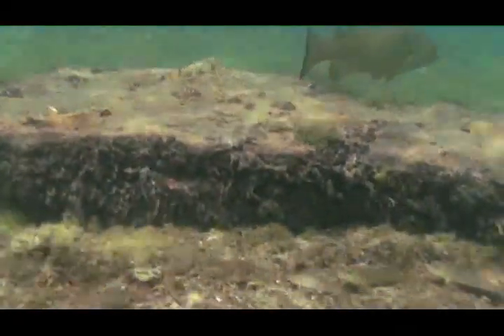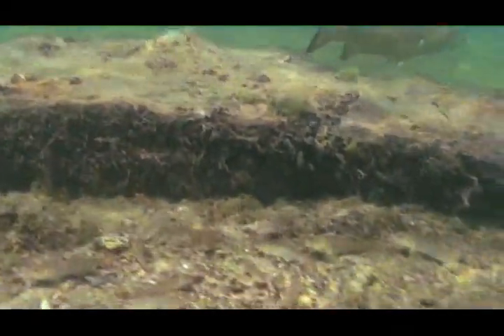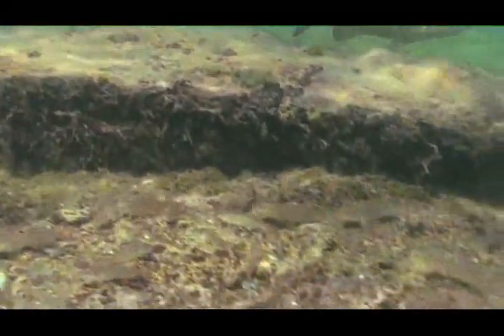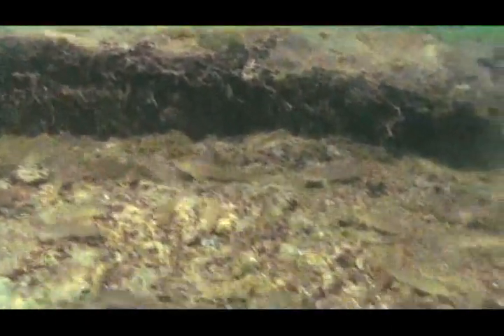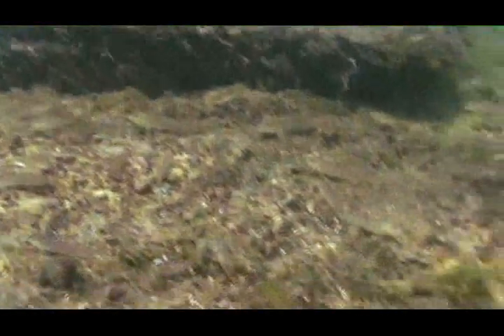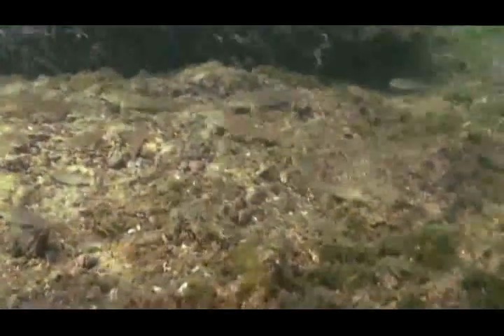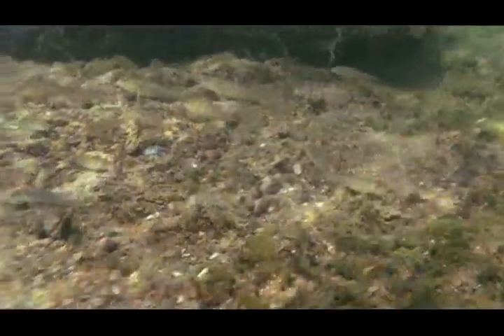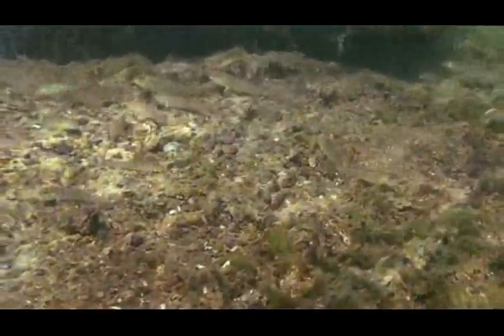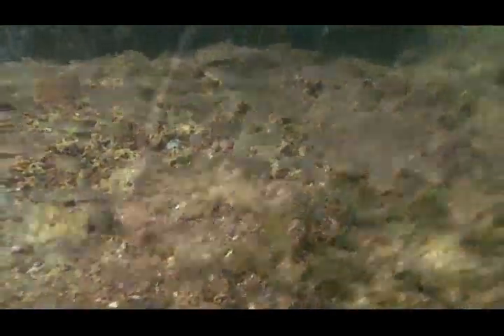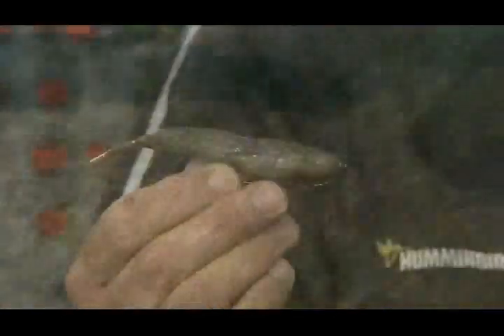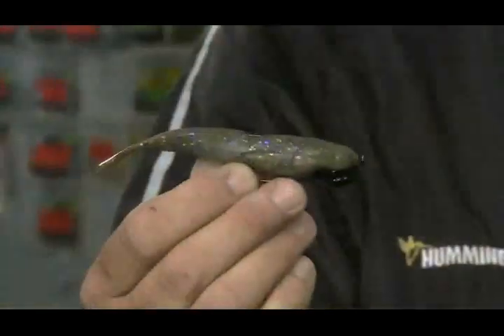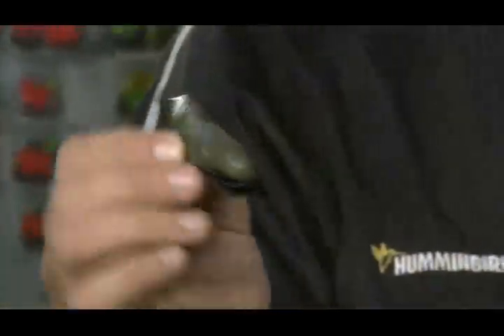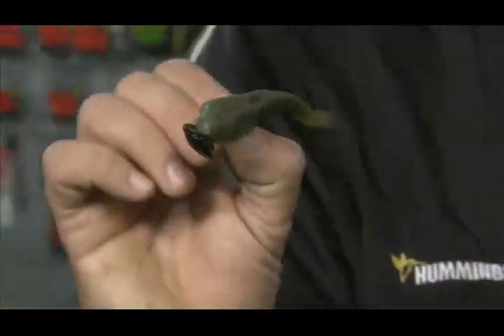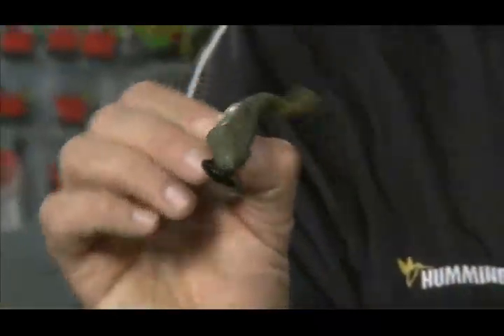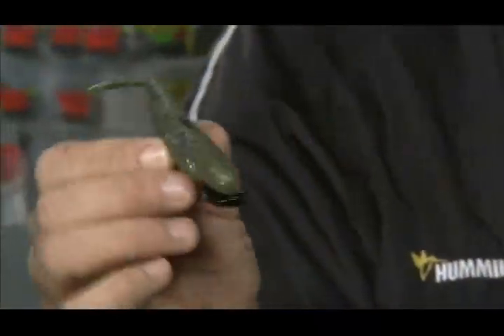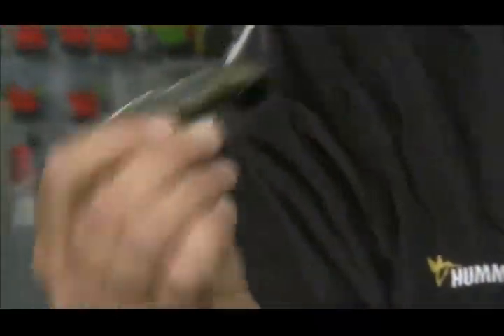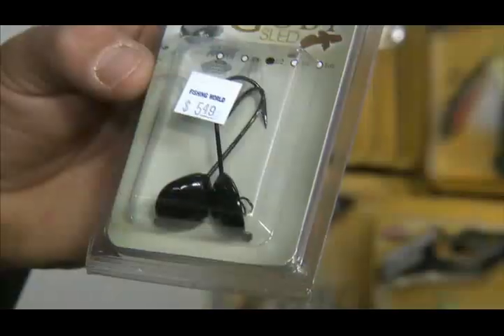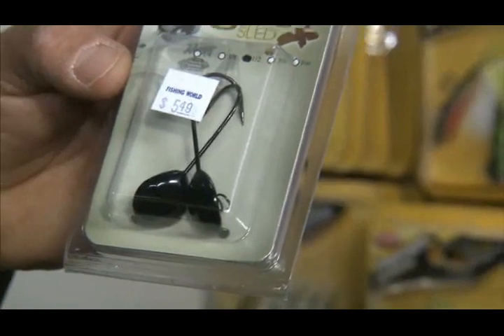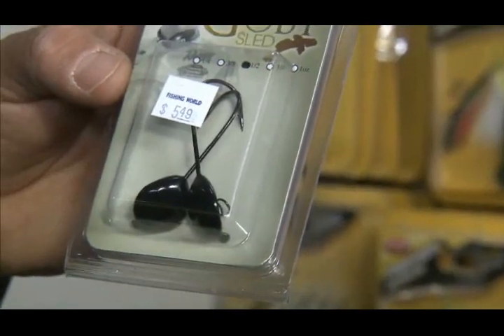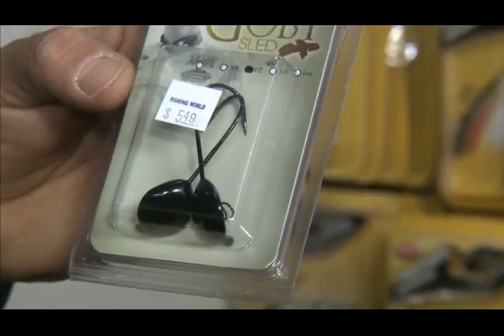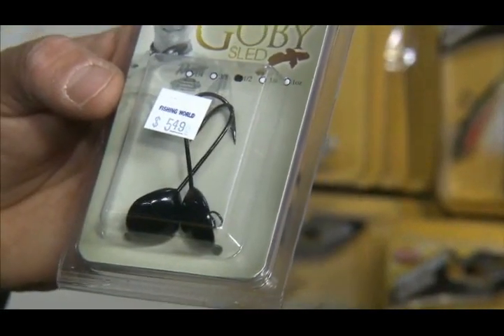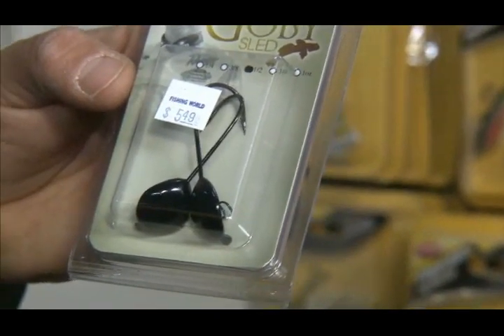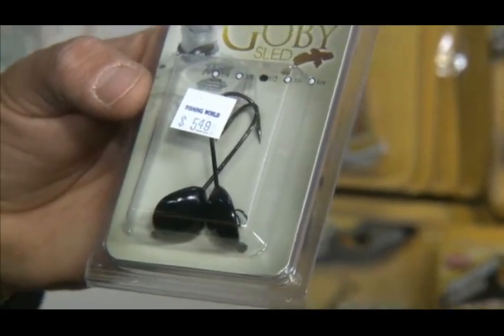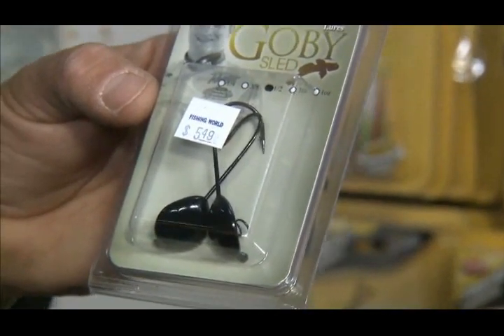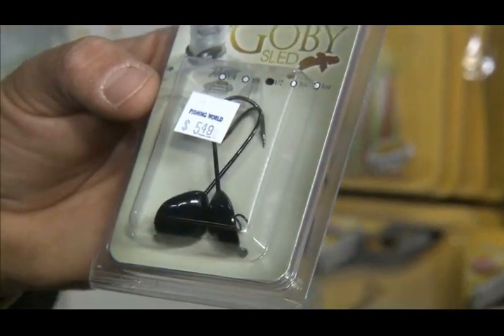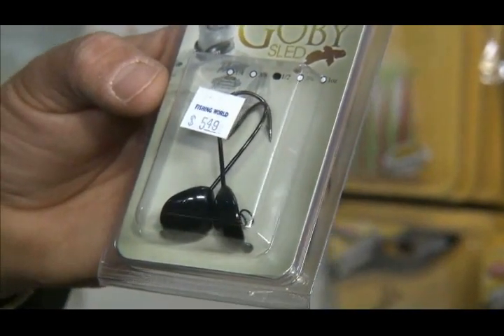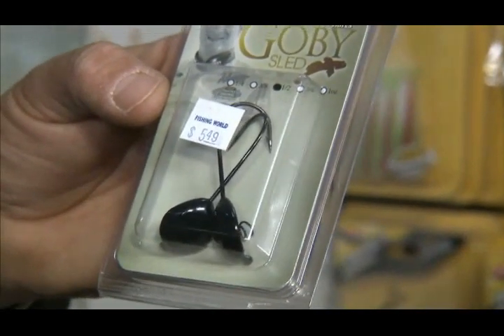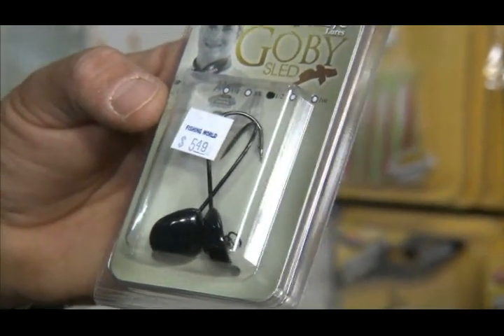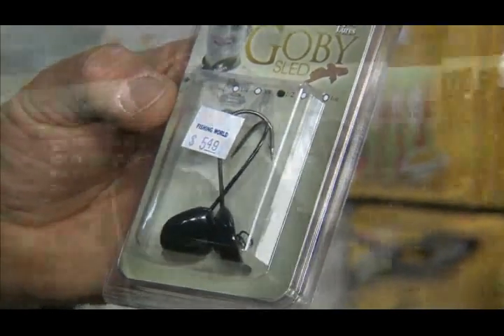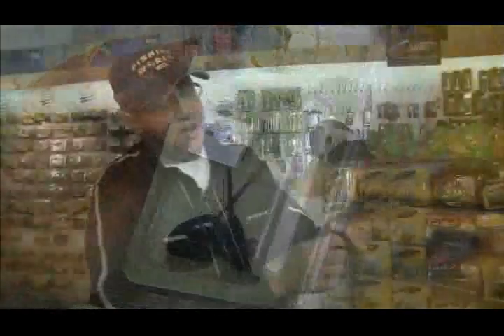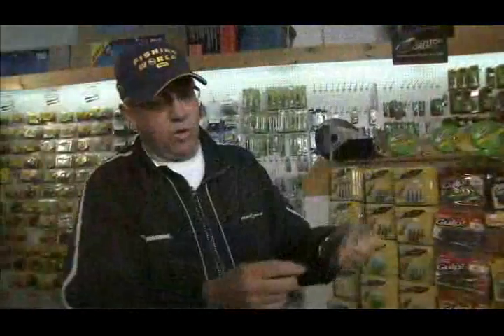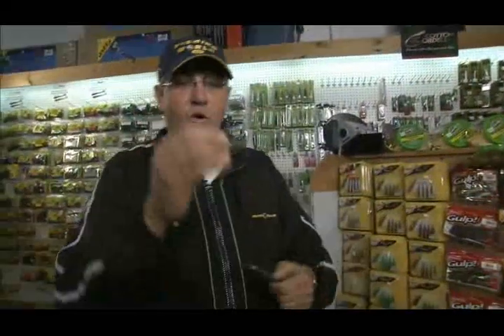There's a new lure out and a new bait. The bait is the Gulp — Berkeley puts that out, and it looks just like a goby. There's also a new head out that helps the bait glide. It has a little screw-in on the top and it's weight forward.